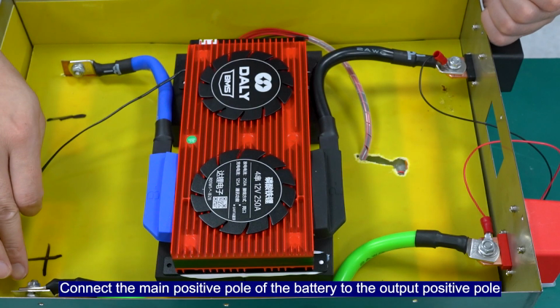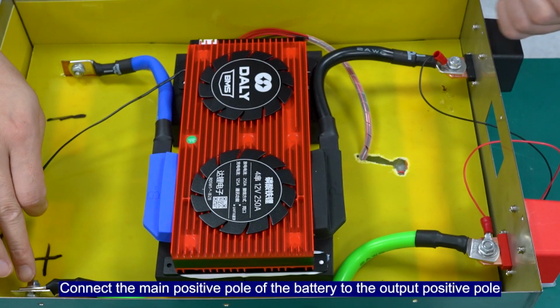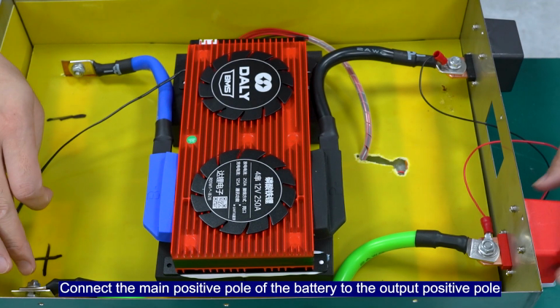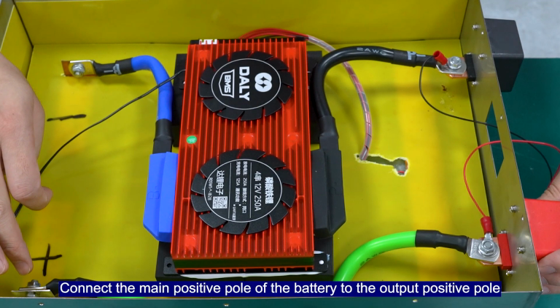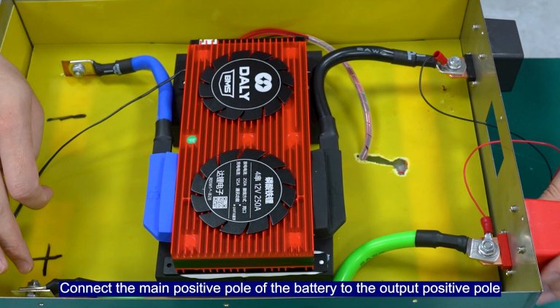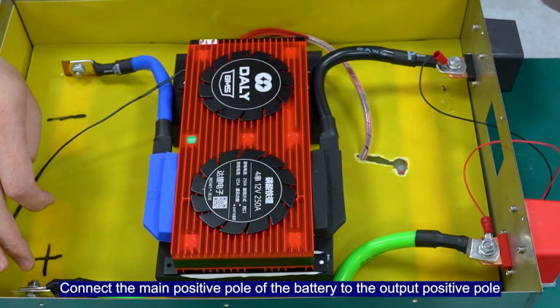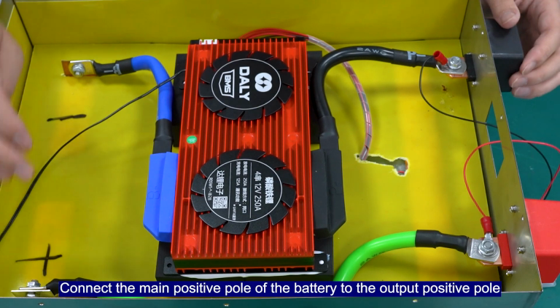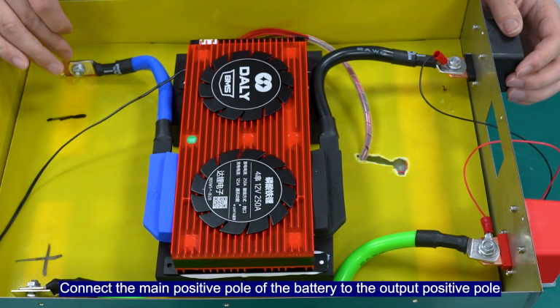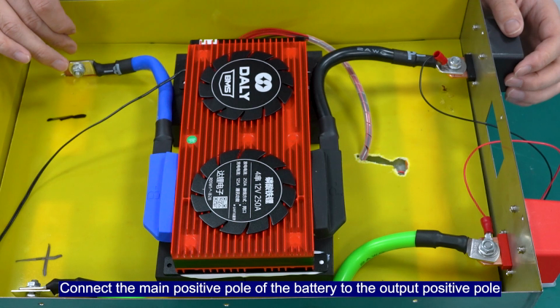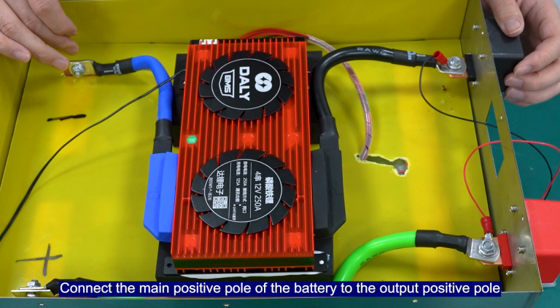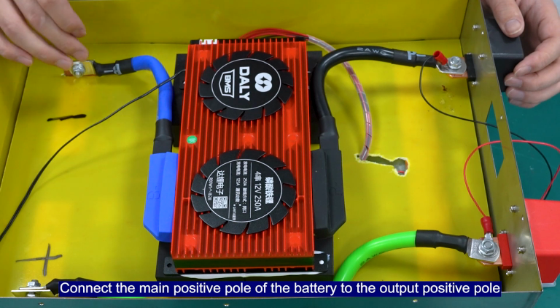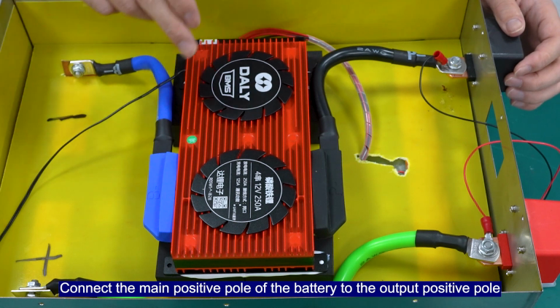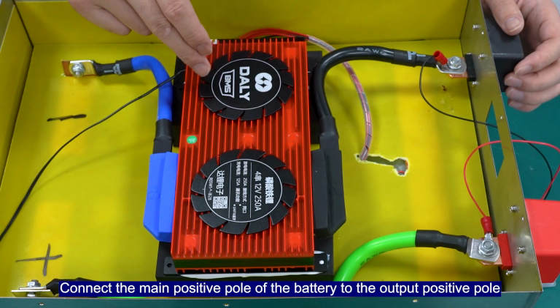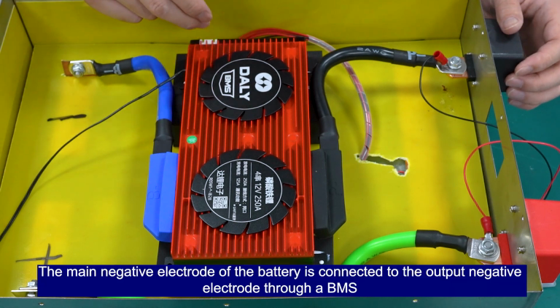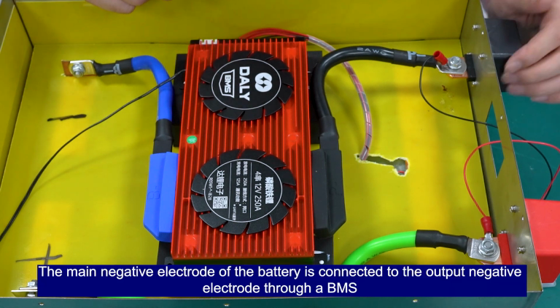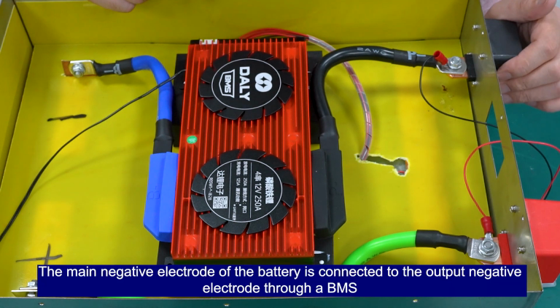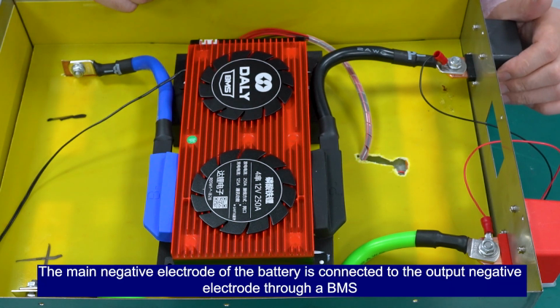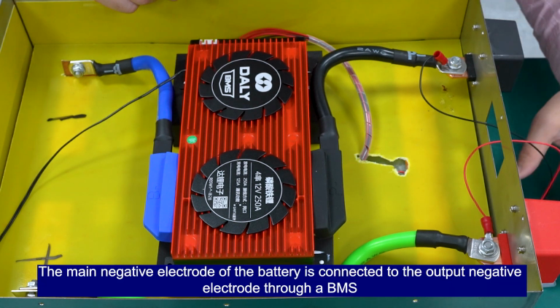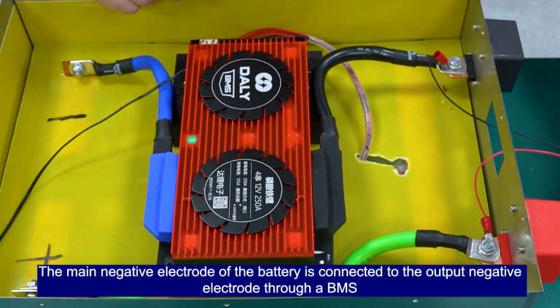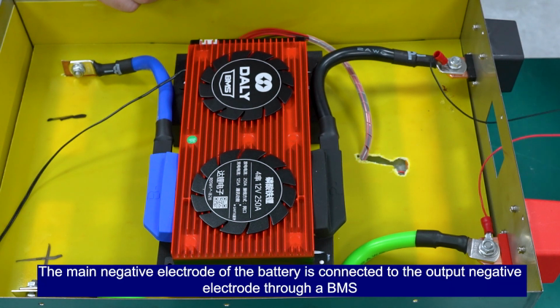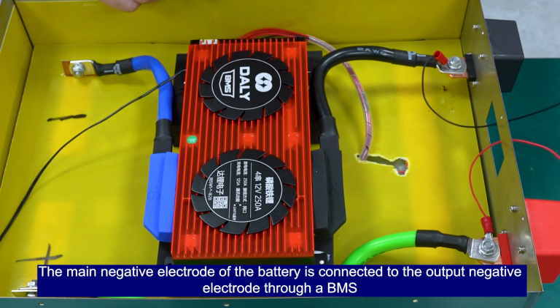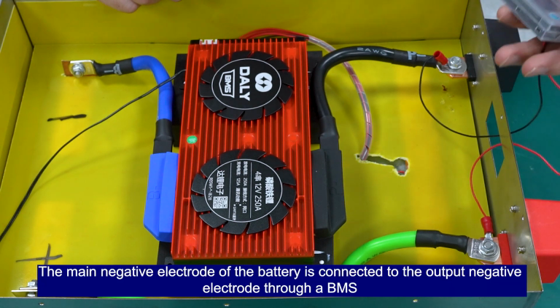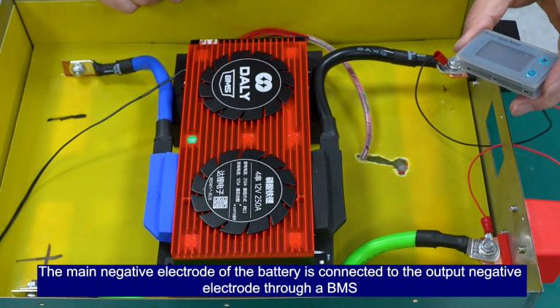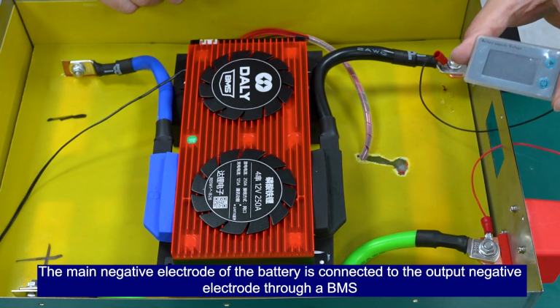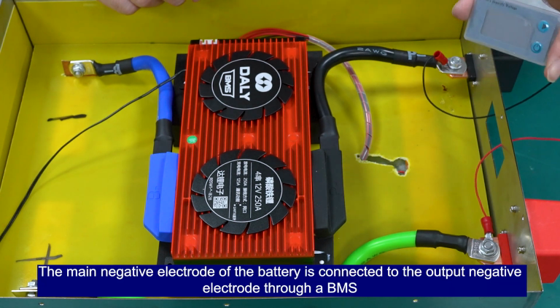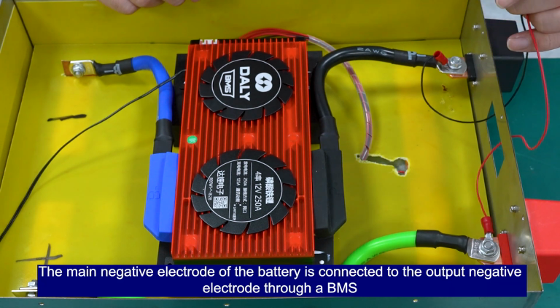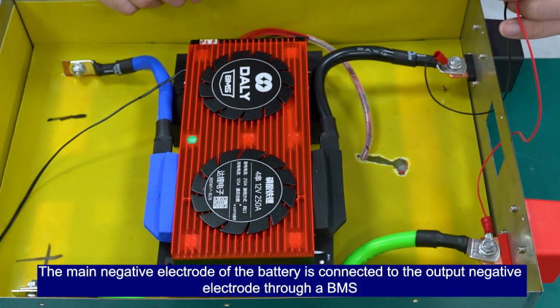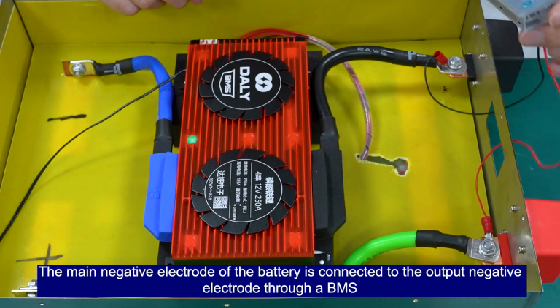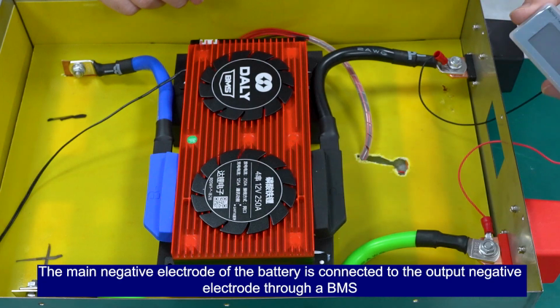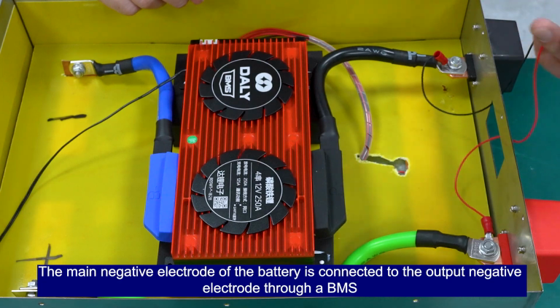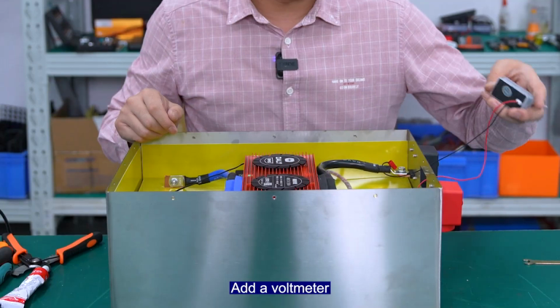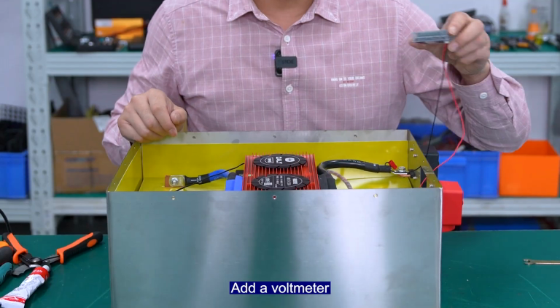Connect the main positive to the port of the battery and the negative to the opposite port. The main negative electrode of the battery is connected to the outer negative electrode through the BMS. It is now connected to the voltmeter.